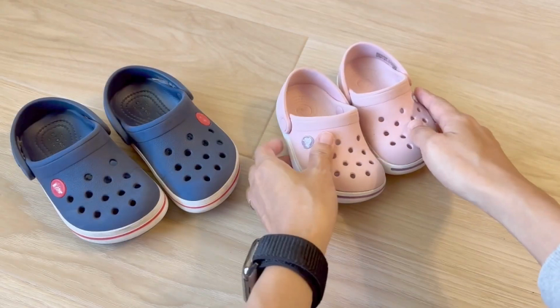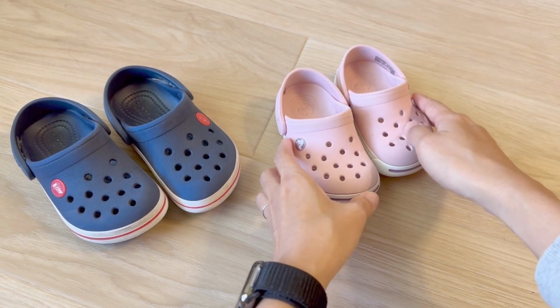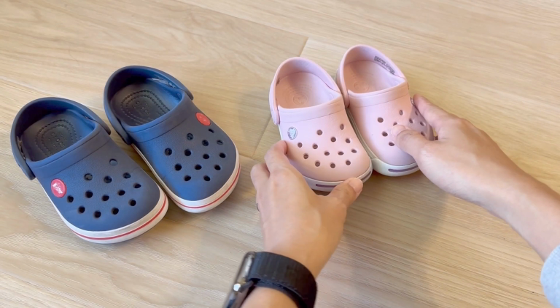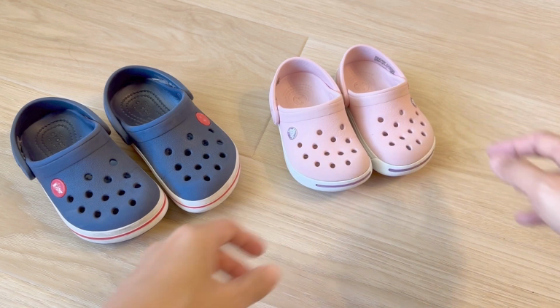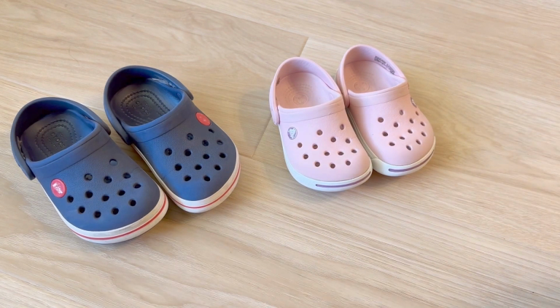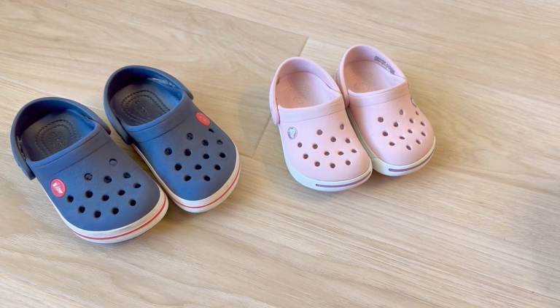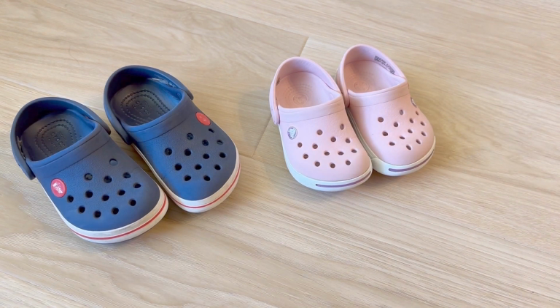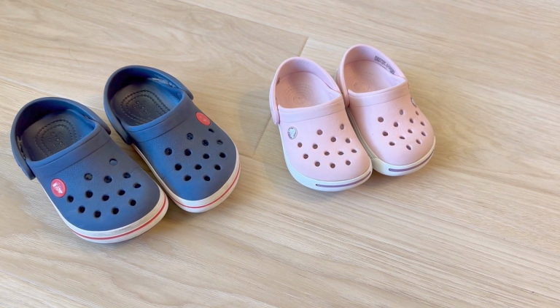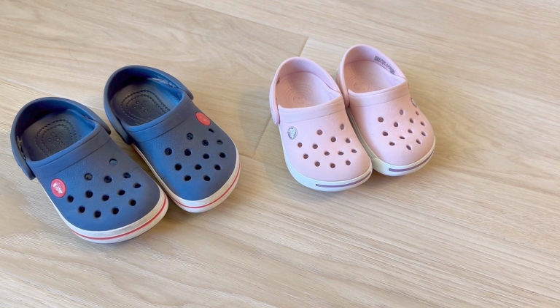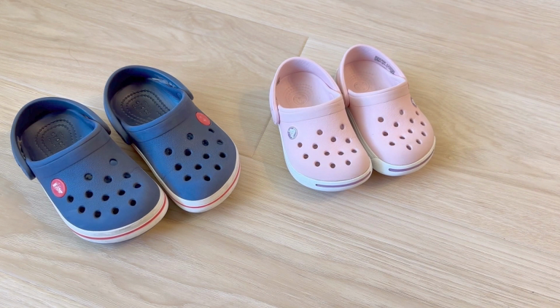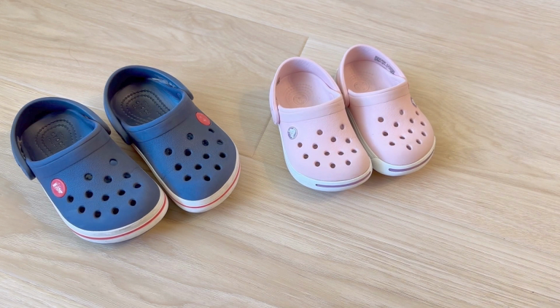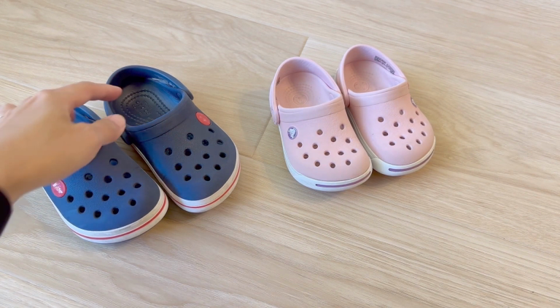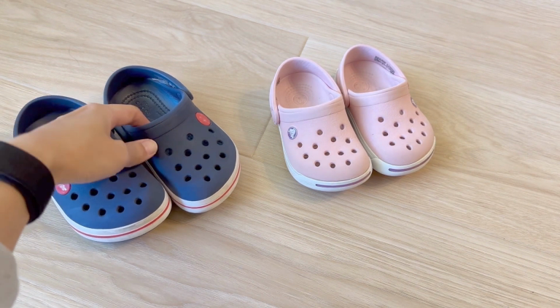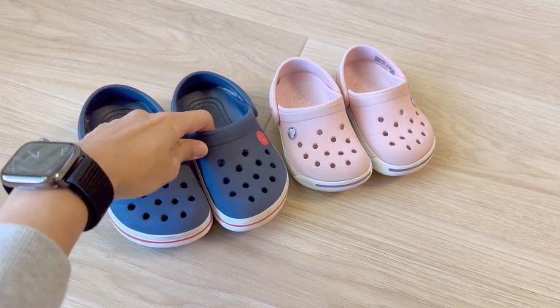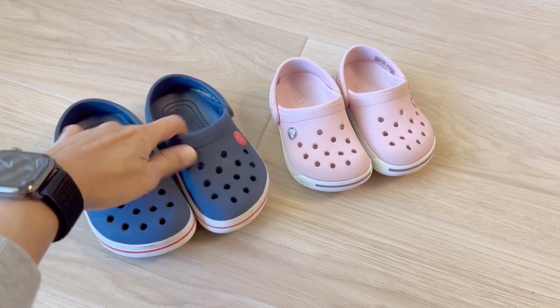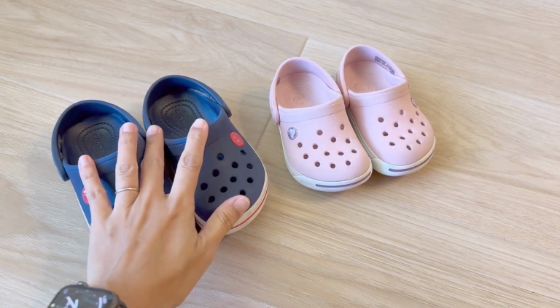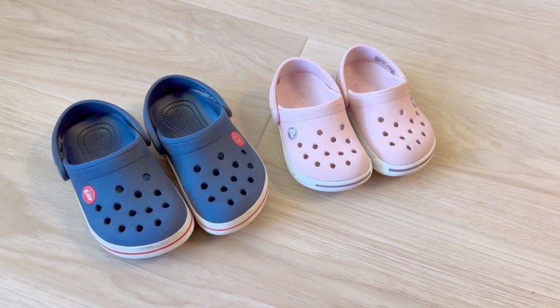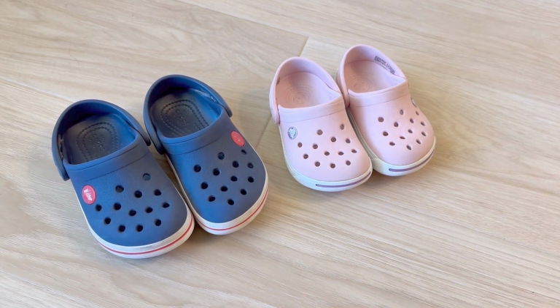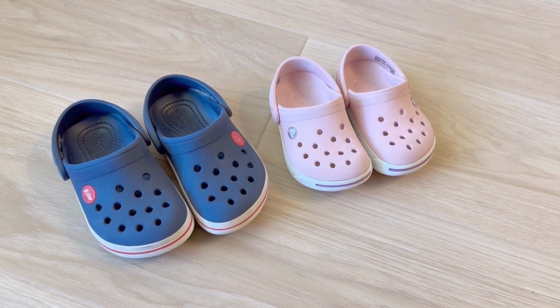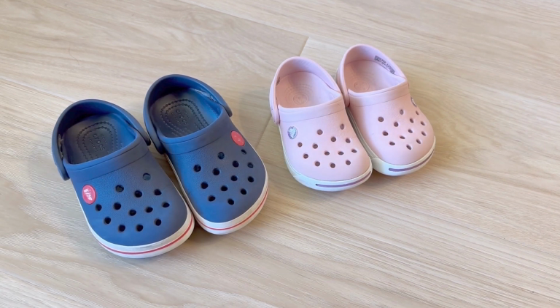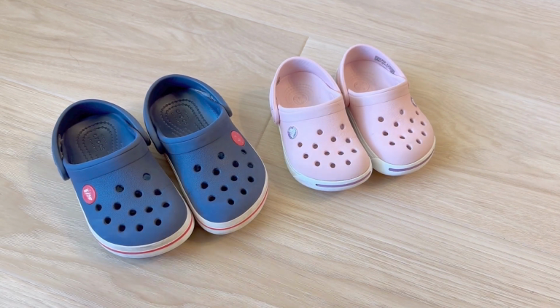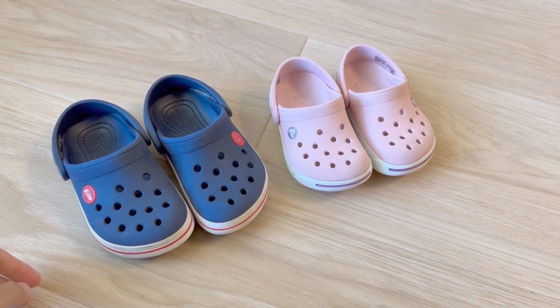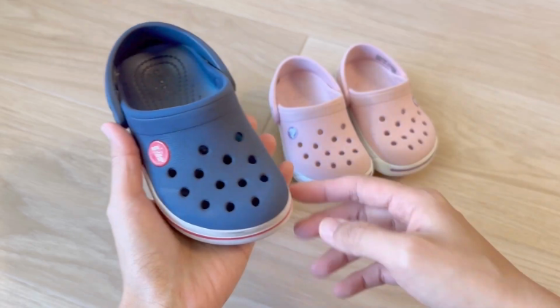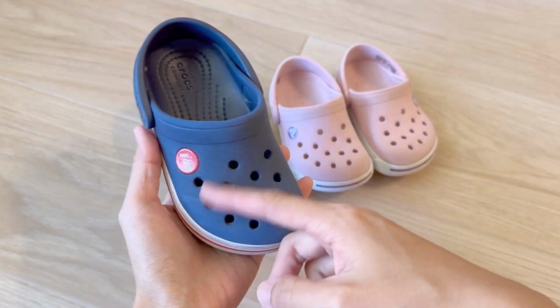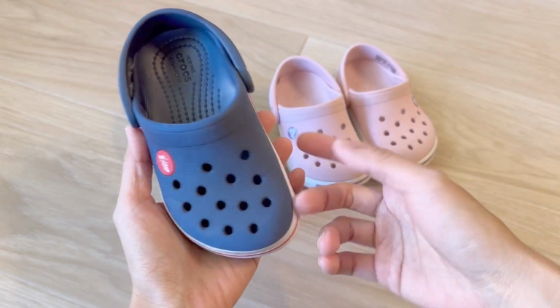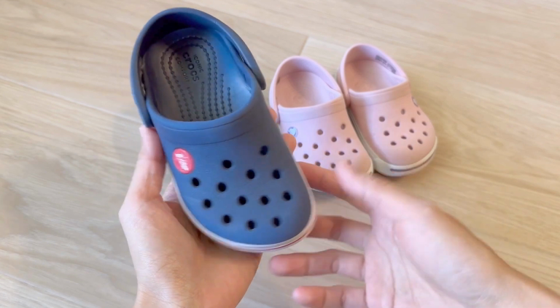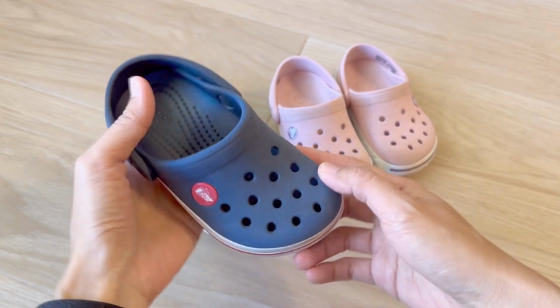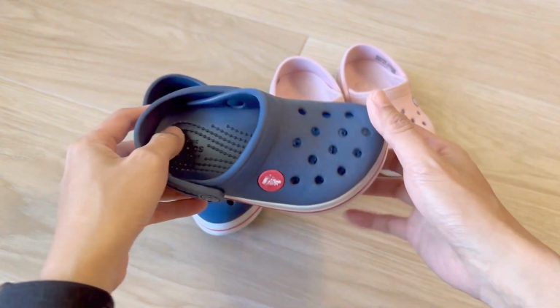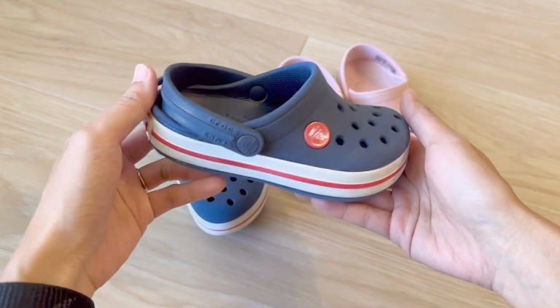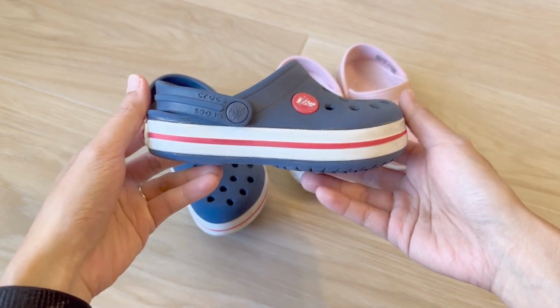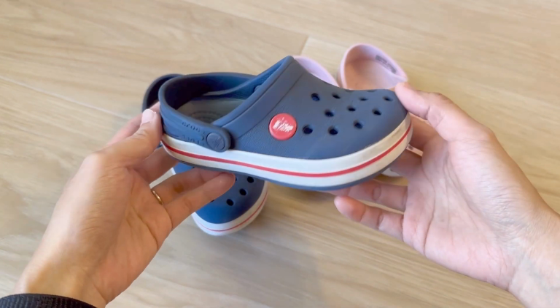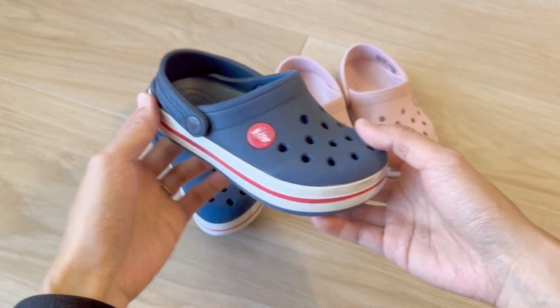They're also sometimes a bit clumsy and they might hit a chair leg by accident, and this helps immensely. For kids just learning, I think Crocs are just awesome. Another advantage of Crocs is the little holes here help air out the feet. We found this helps prevent their feet from getting smelly.